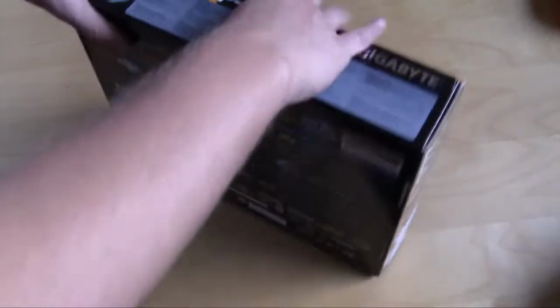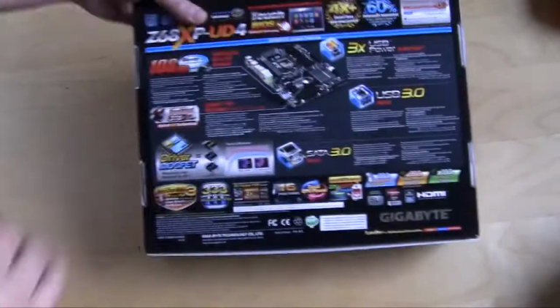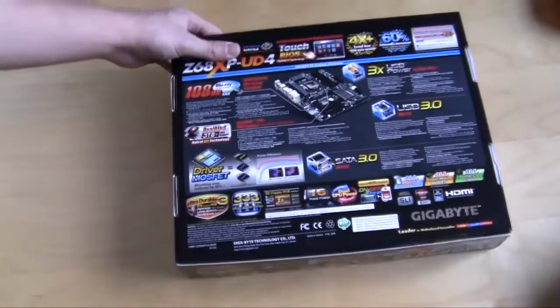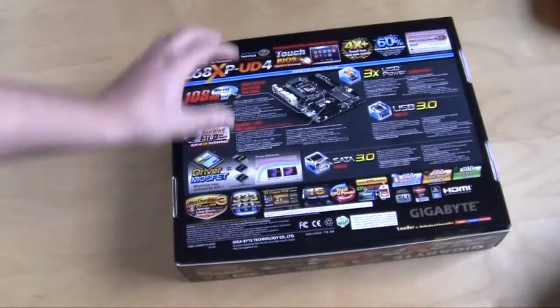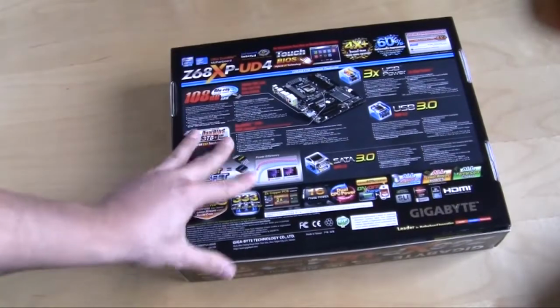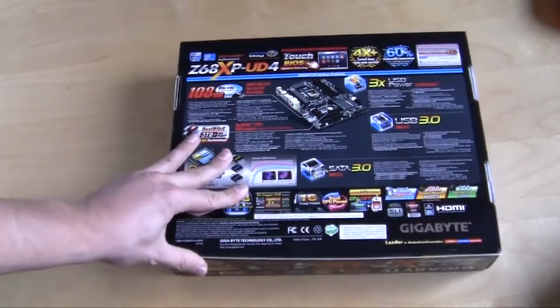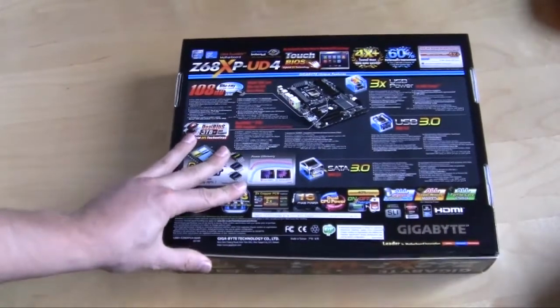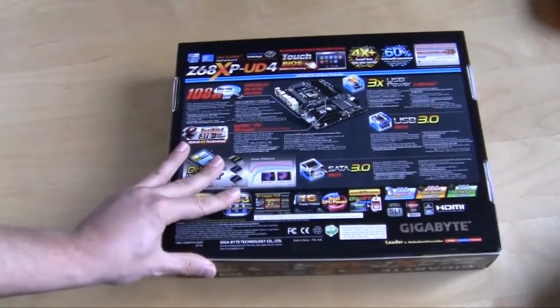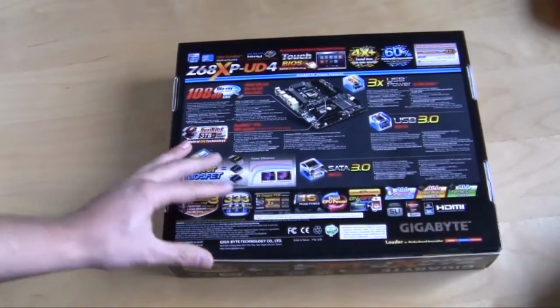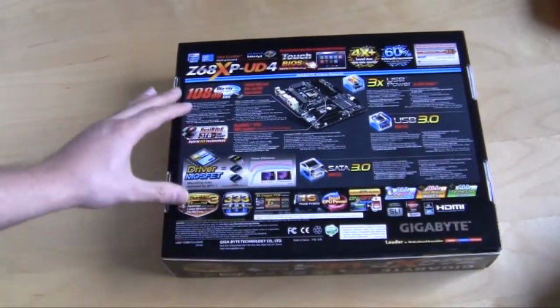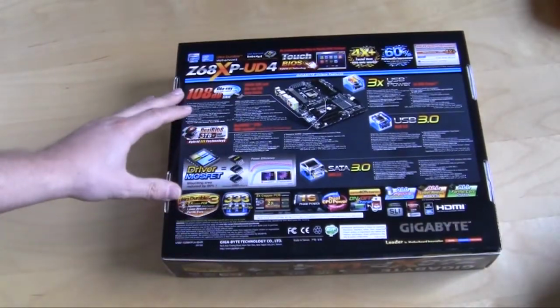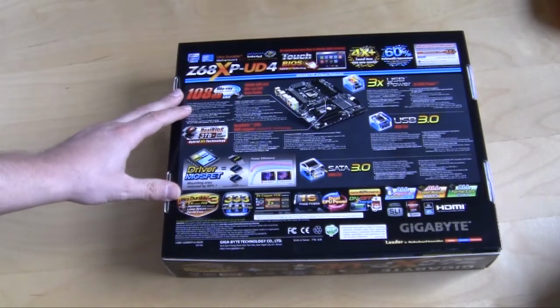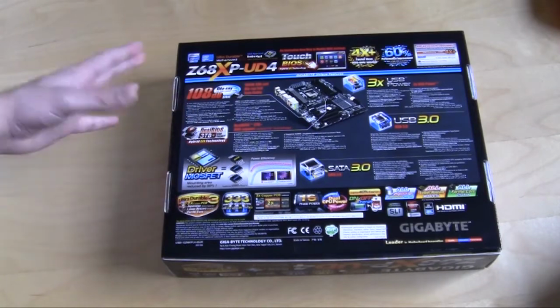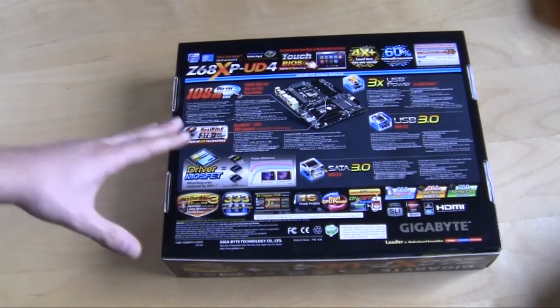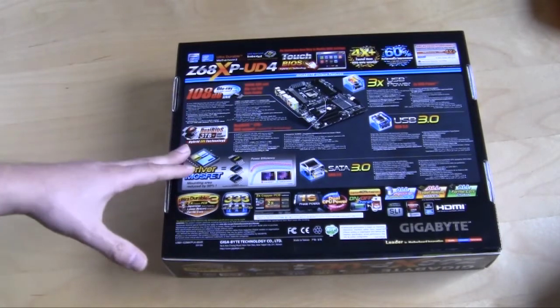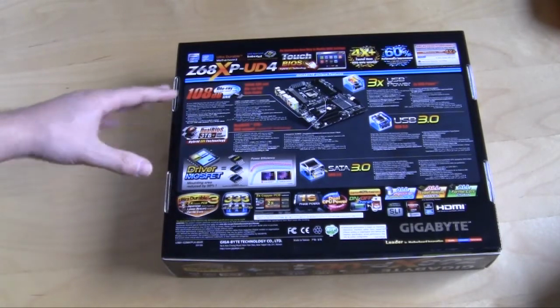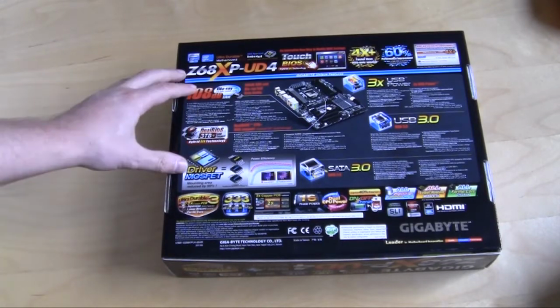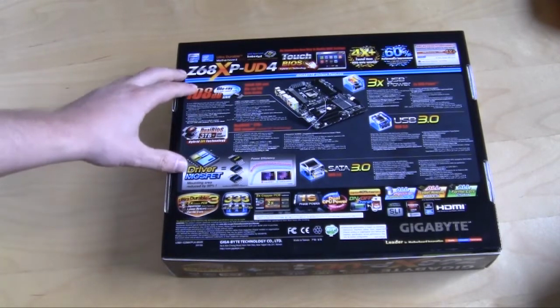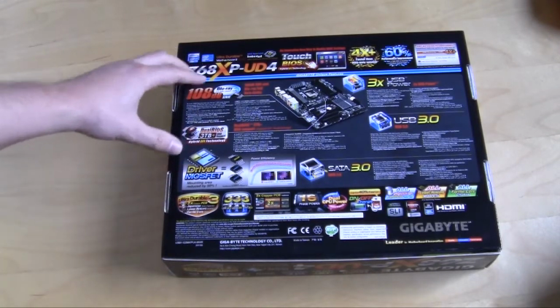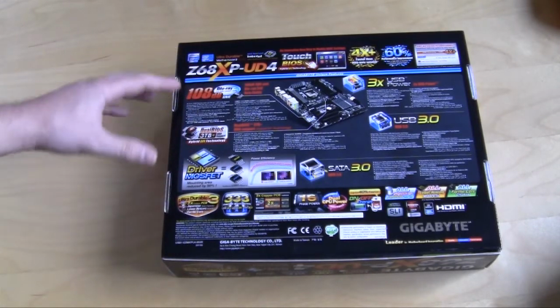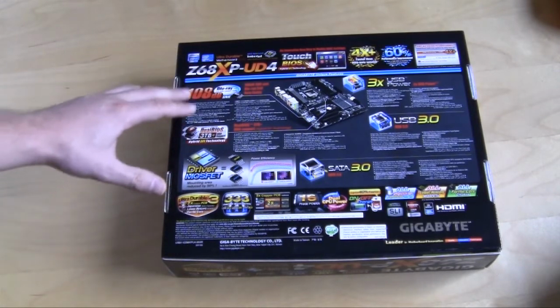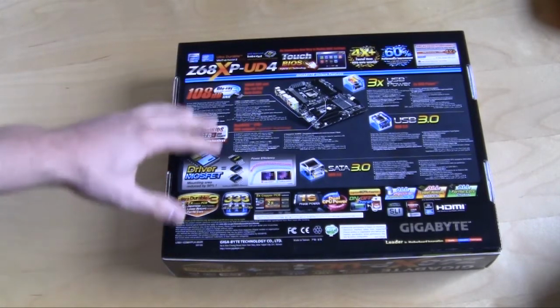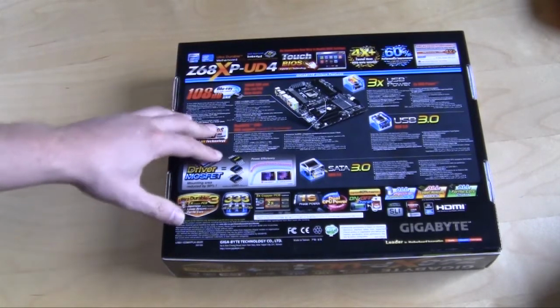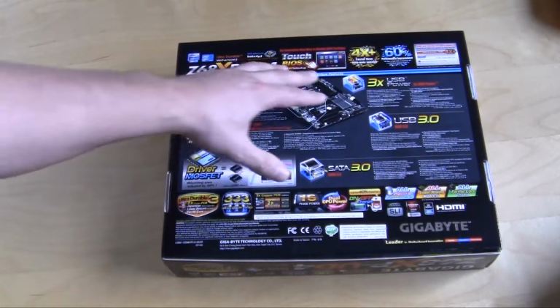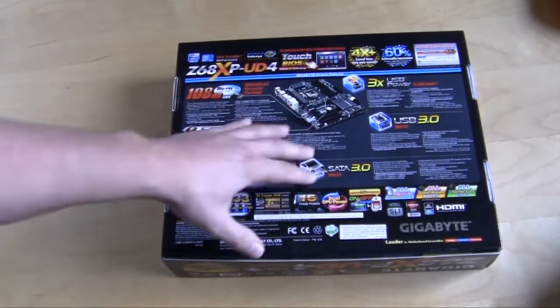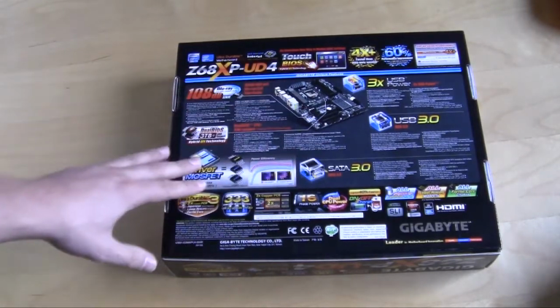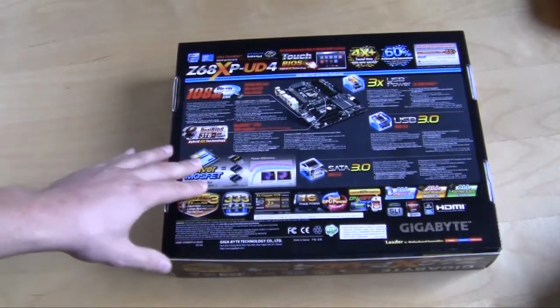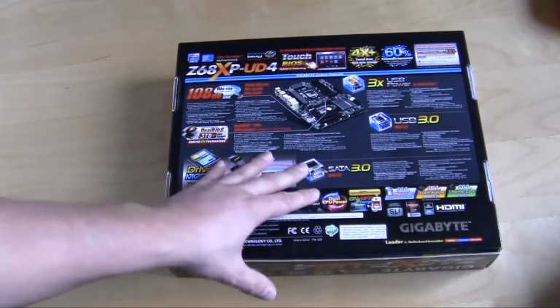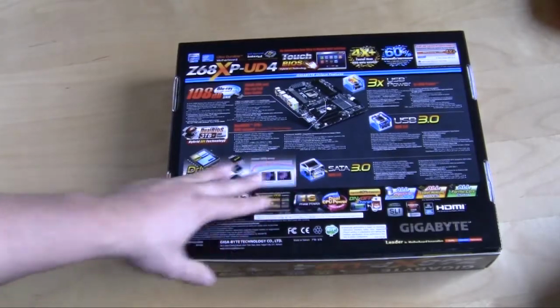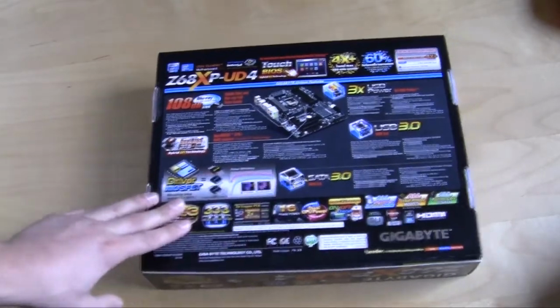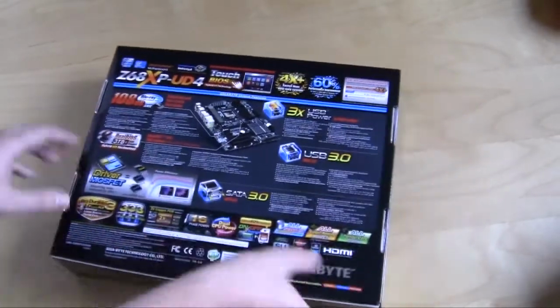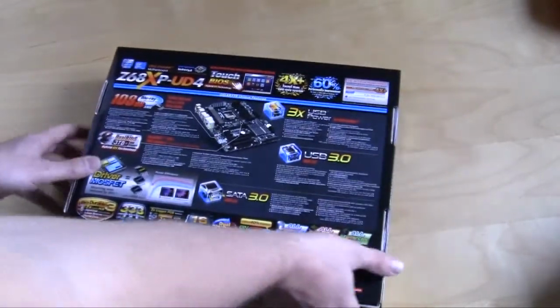On the back of the box you get basically an overview of the board. It goes over a lot of the different technology that's built into the board and everything like that. Let's go ahead and open it up.